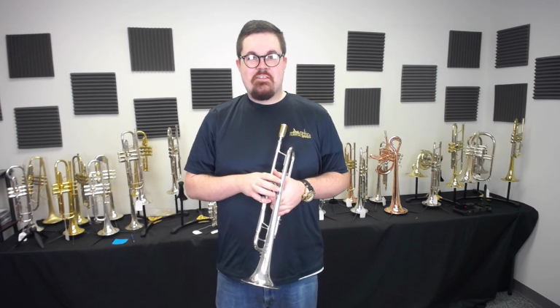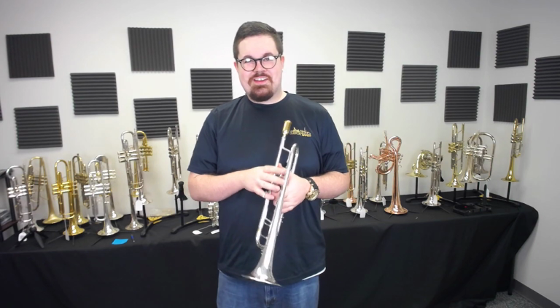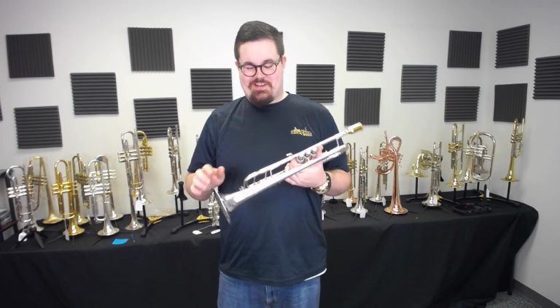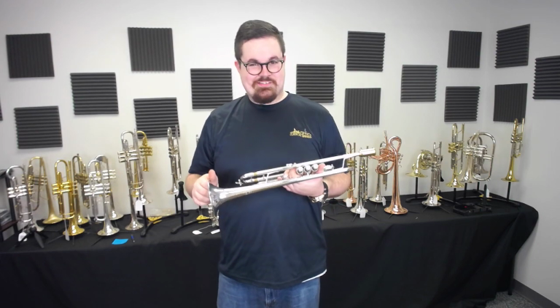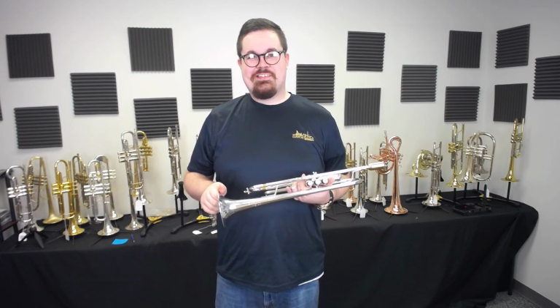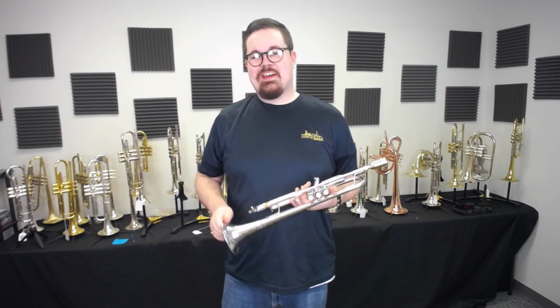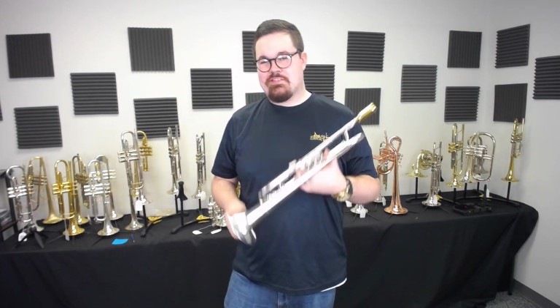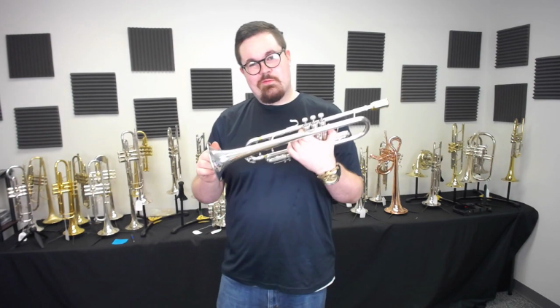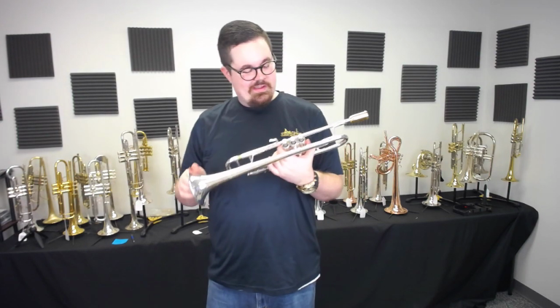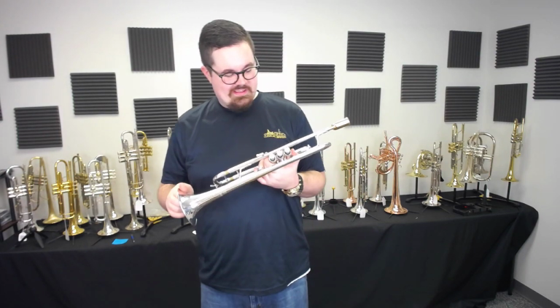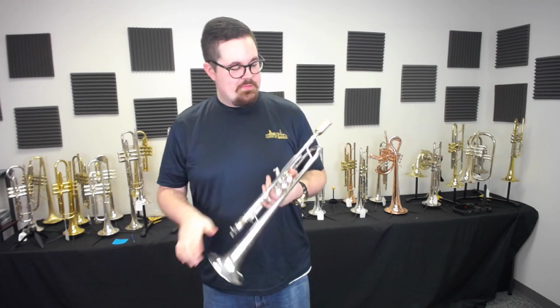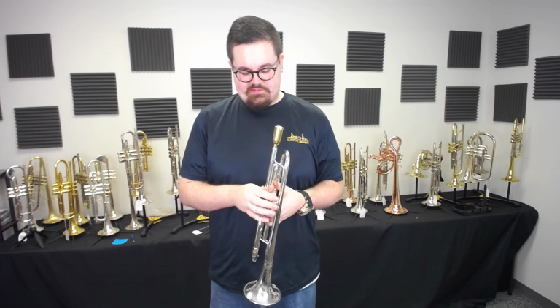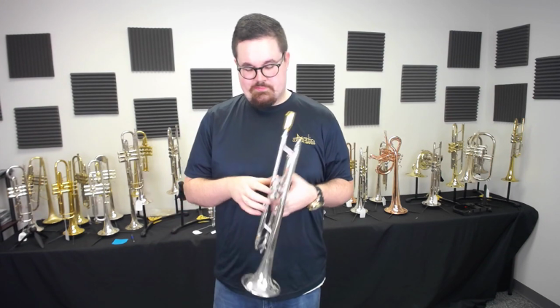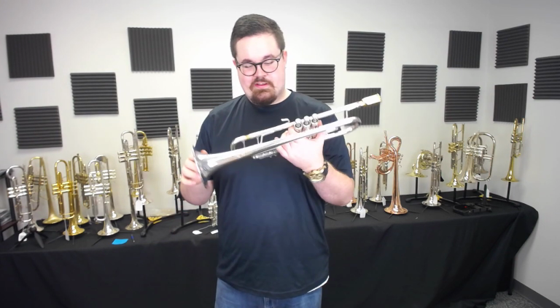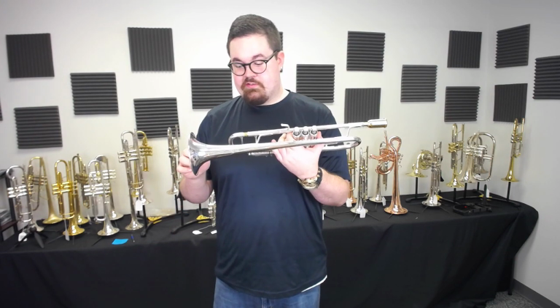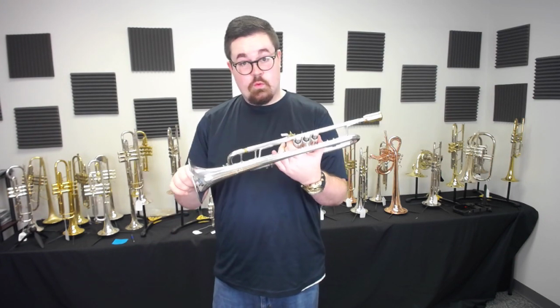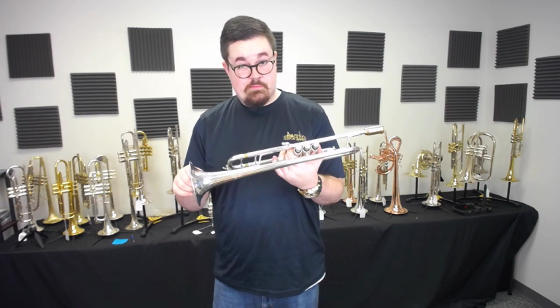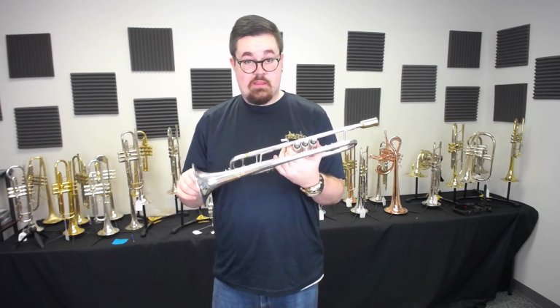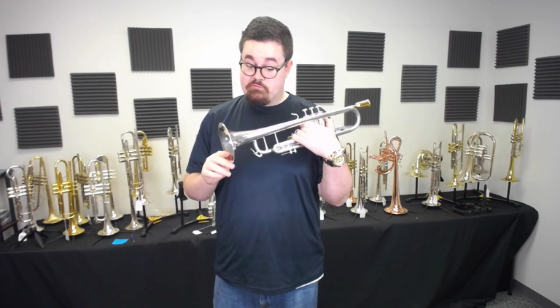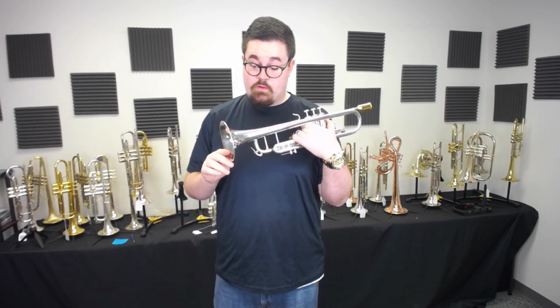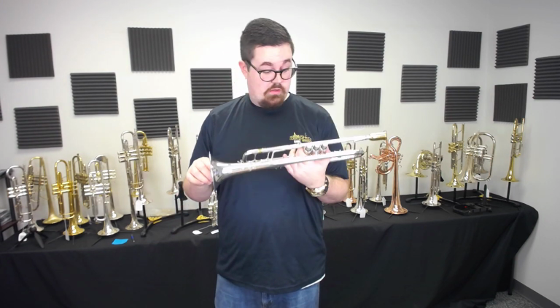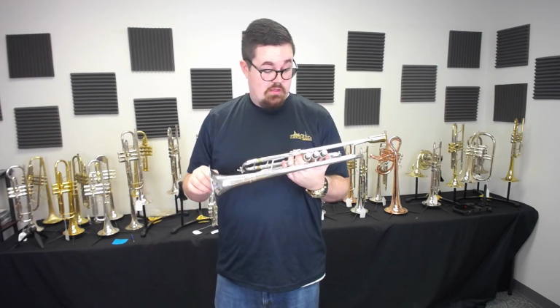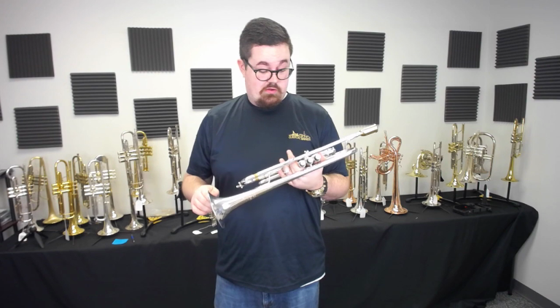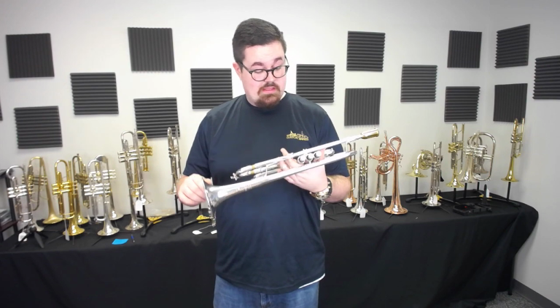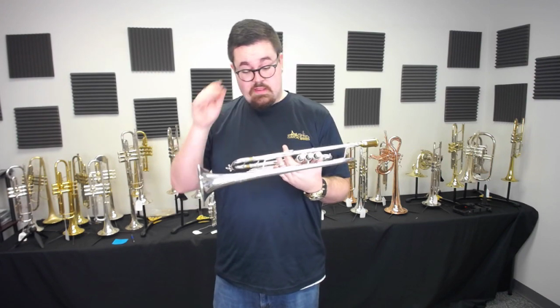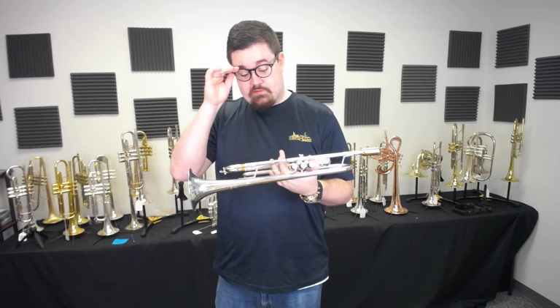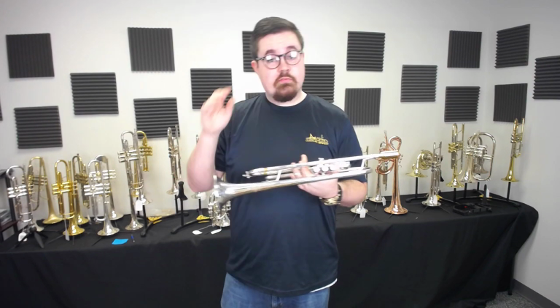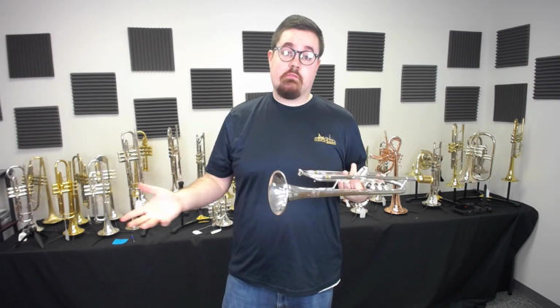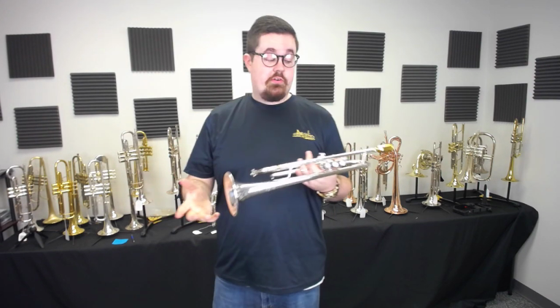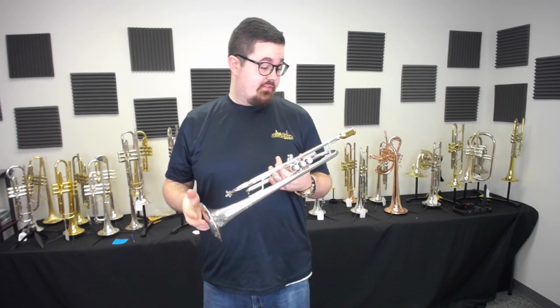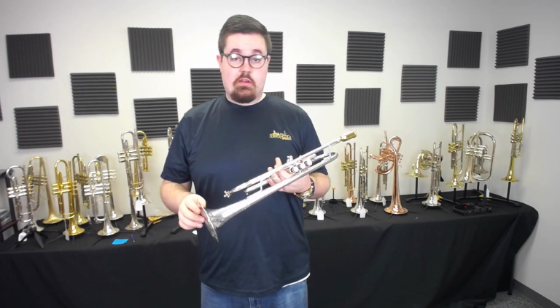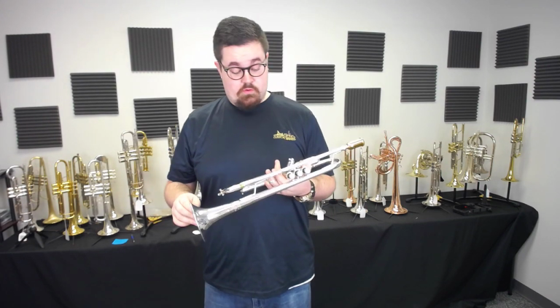Hey everyone, Kyle from Austin Custom Brass here and I have another great horn for you guys today. This is a Bach Stradivarius 43 Bell and it is lightweight as well. We don't get many of these in — mostly we have a lot of 37s in stock at the moment.